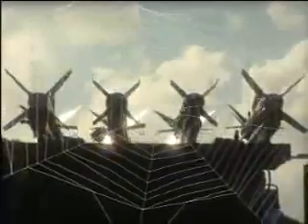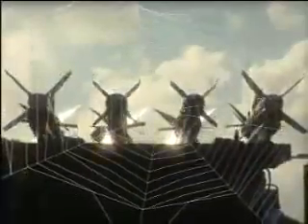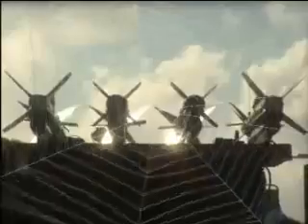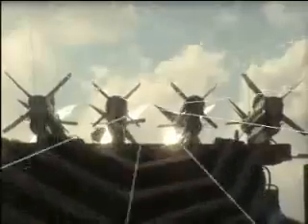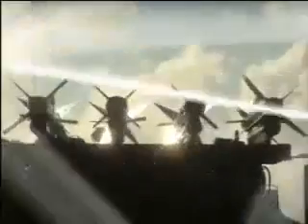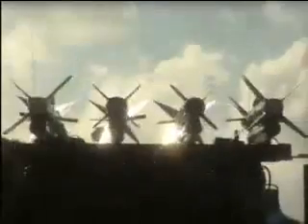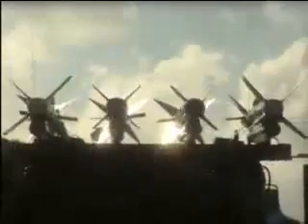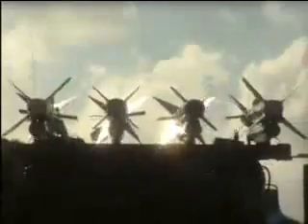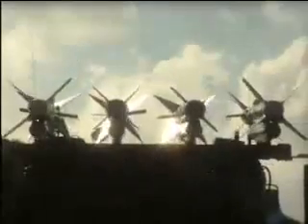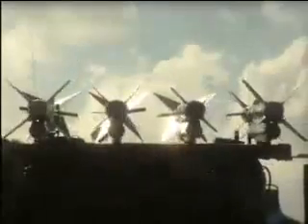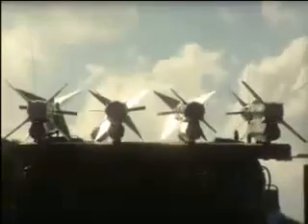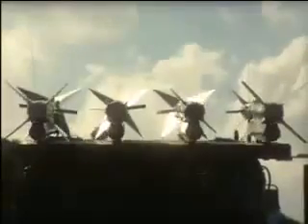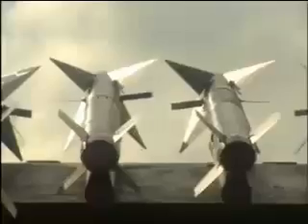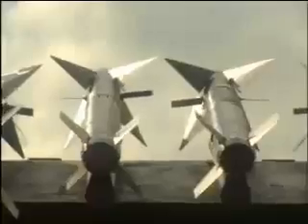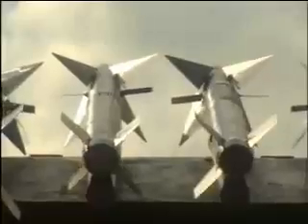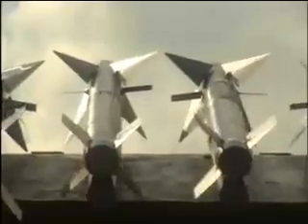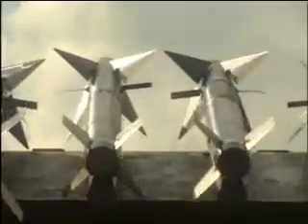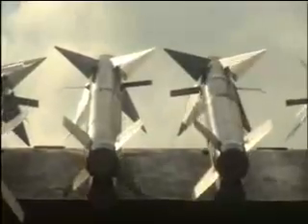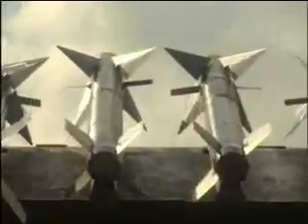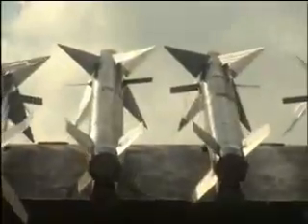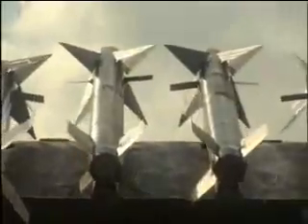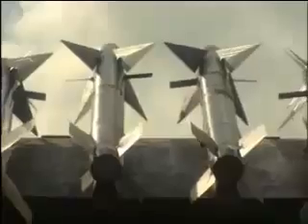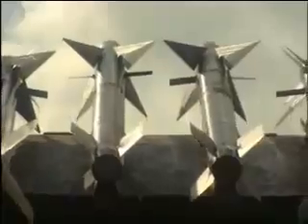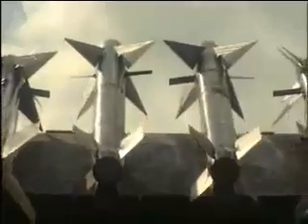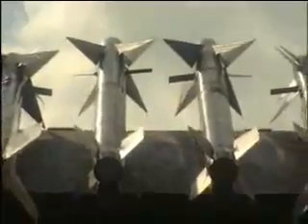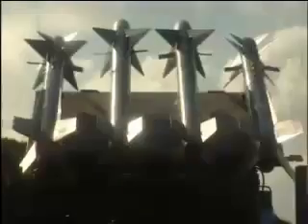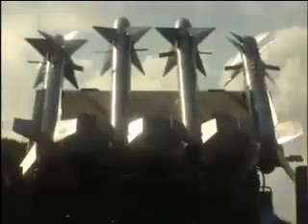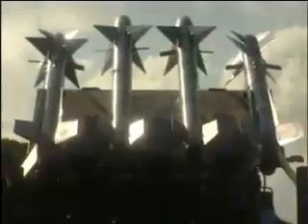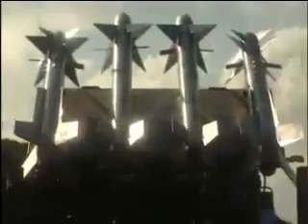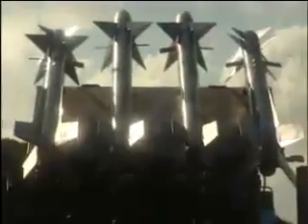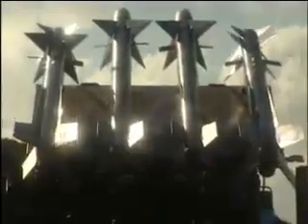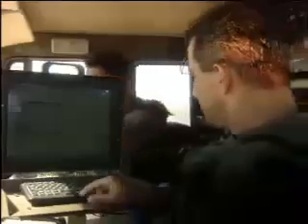The SPYDER's fangs are its 6 missile firing units, with a total of 12 Python 5 and 12 Derby missiles to eliminate every threat.